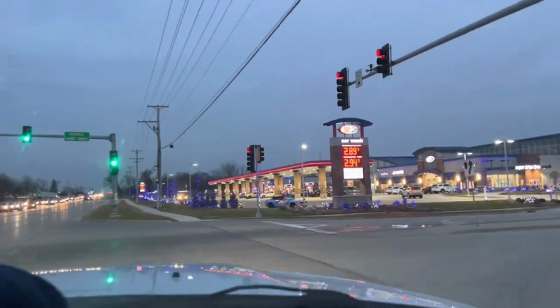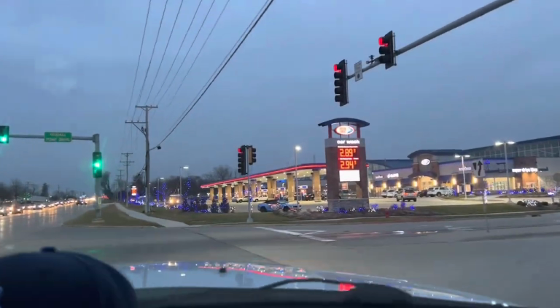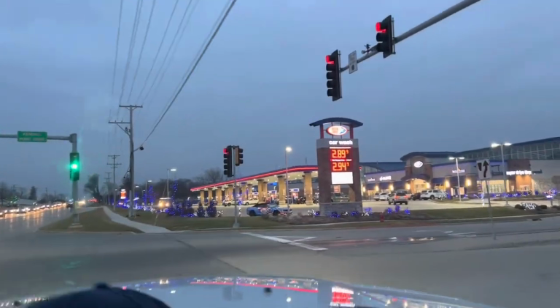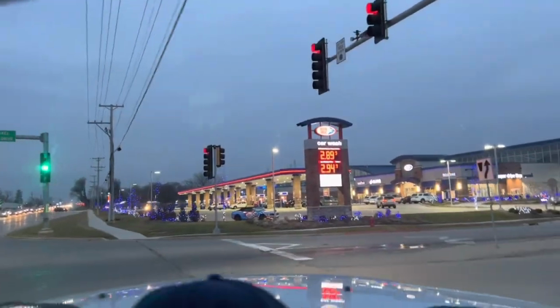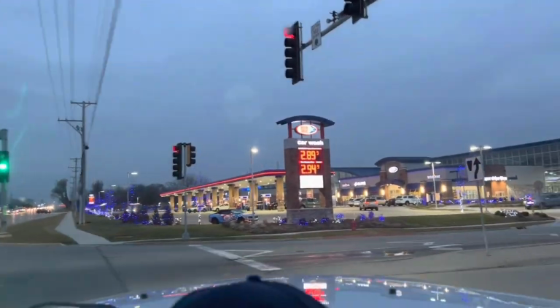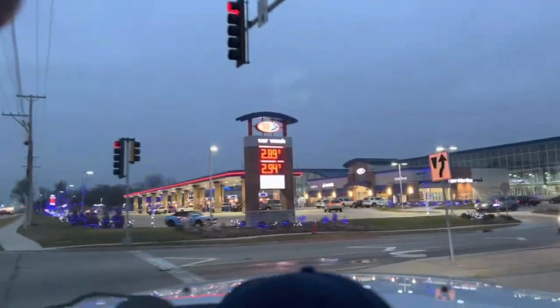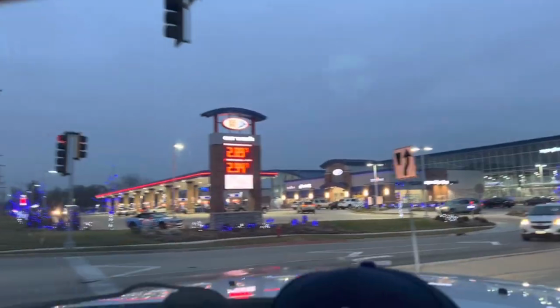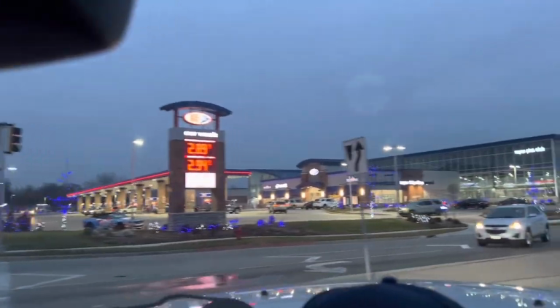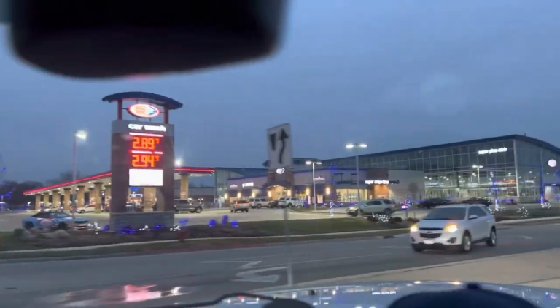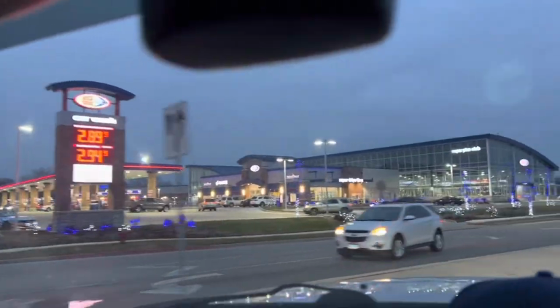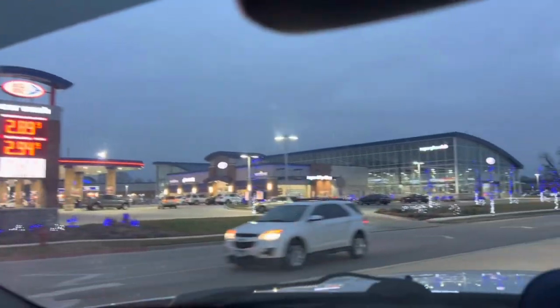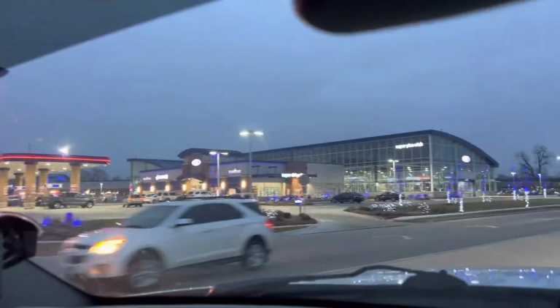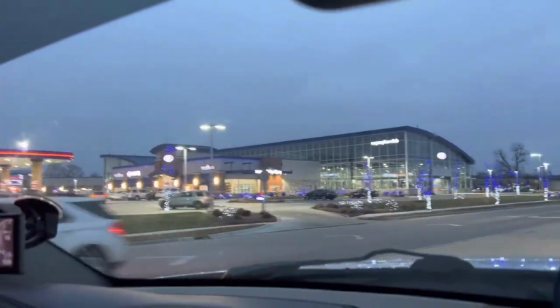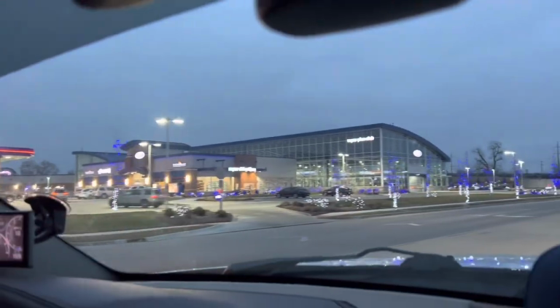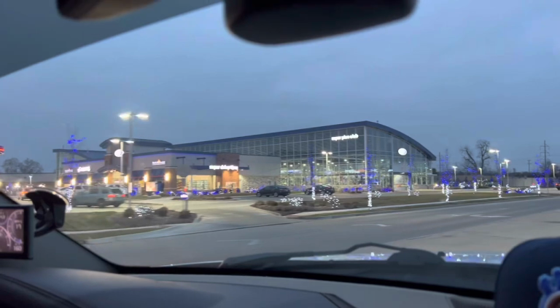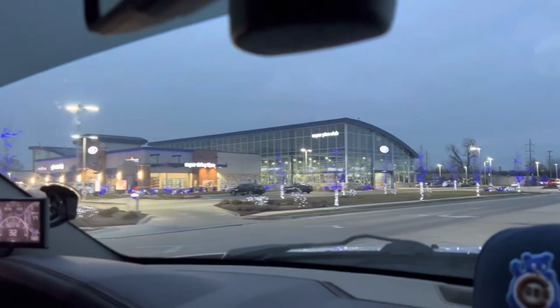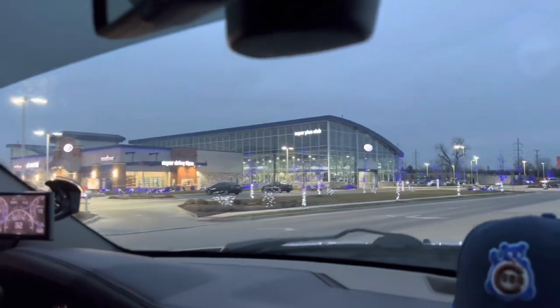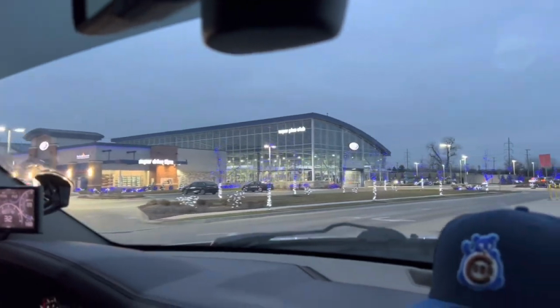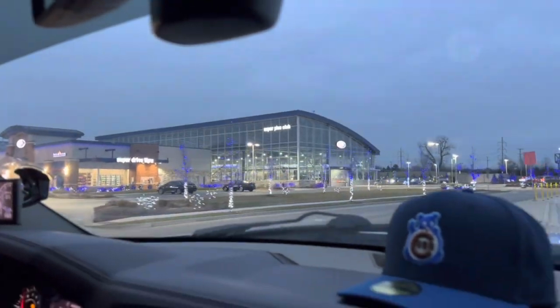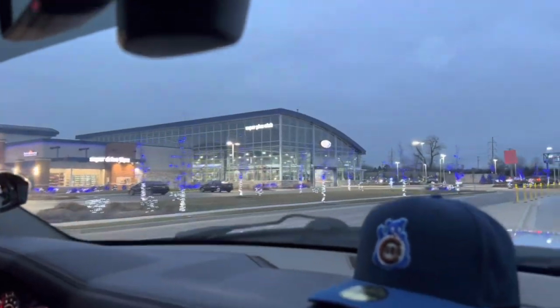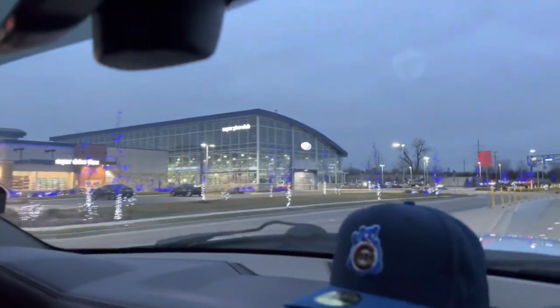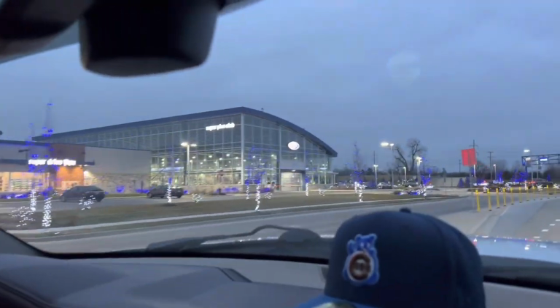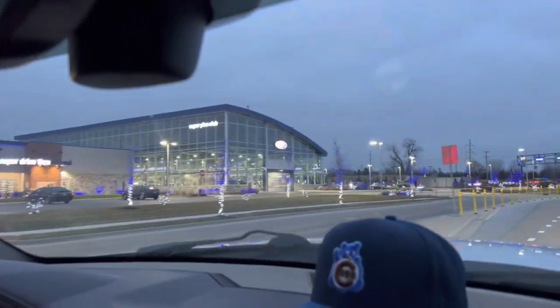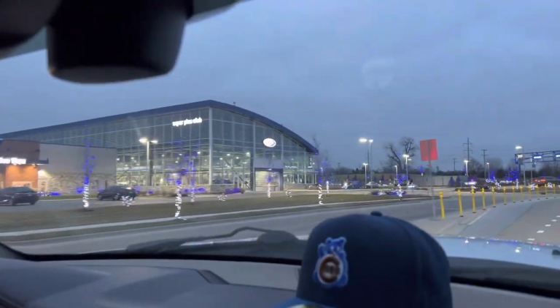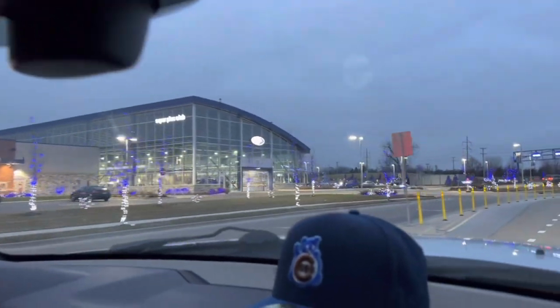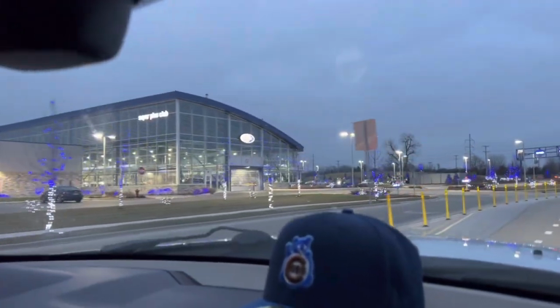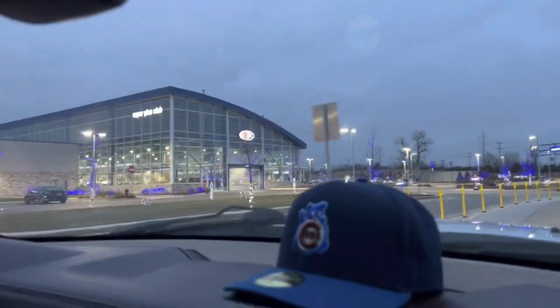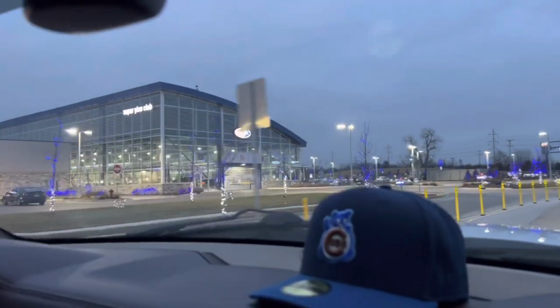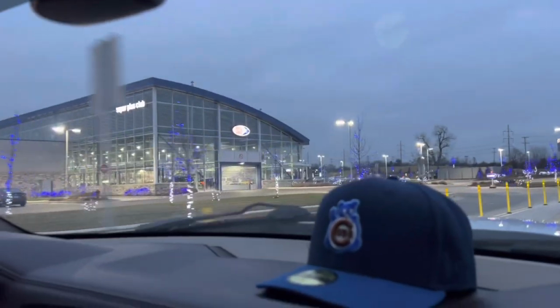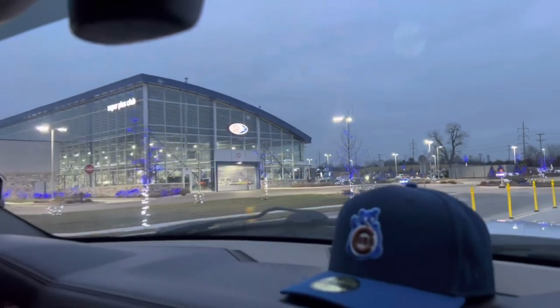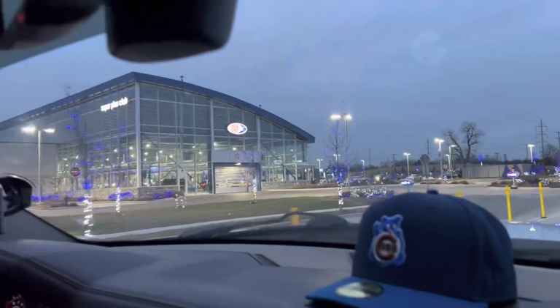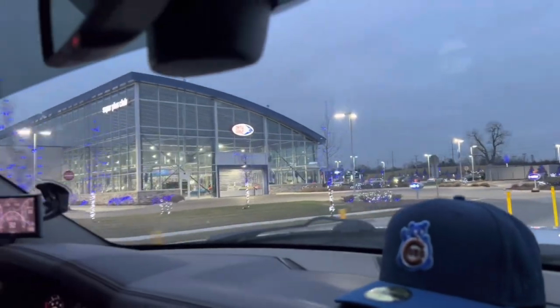Delta Sonic Car Wash — look at this thing! This looks like a dealership, not a car wash.